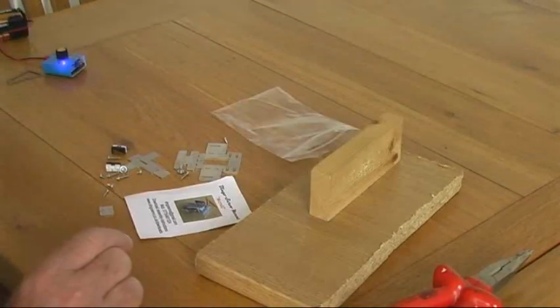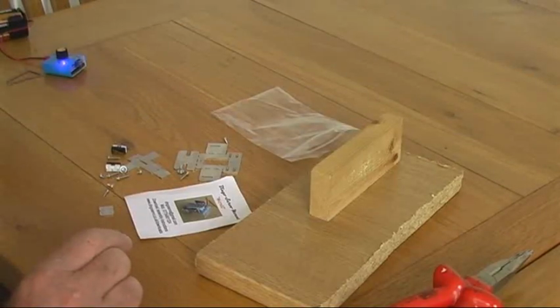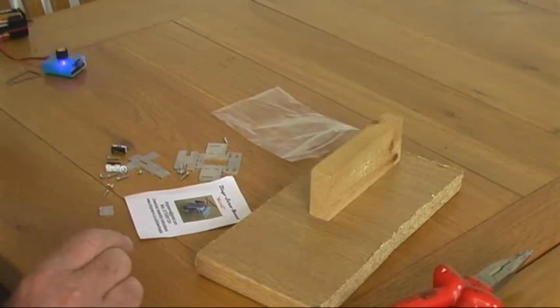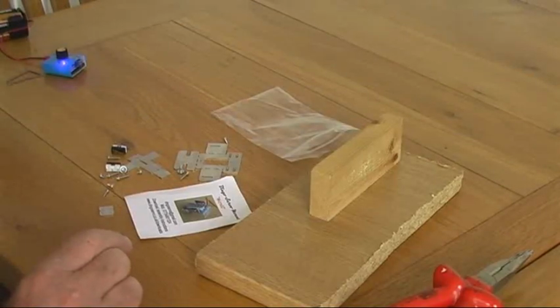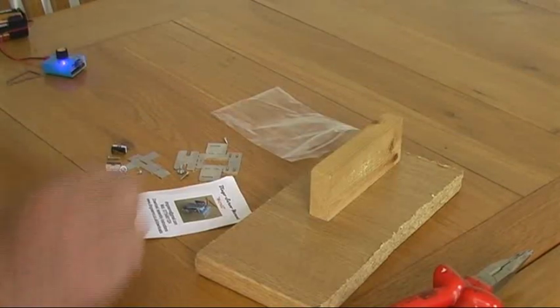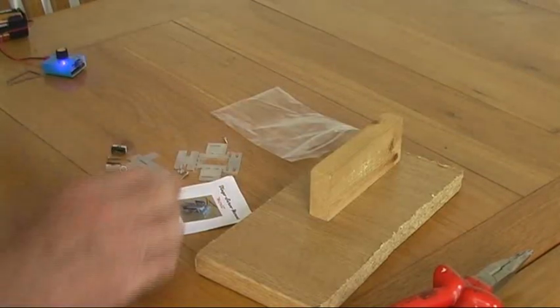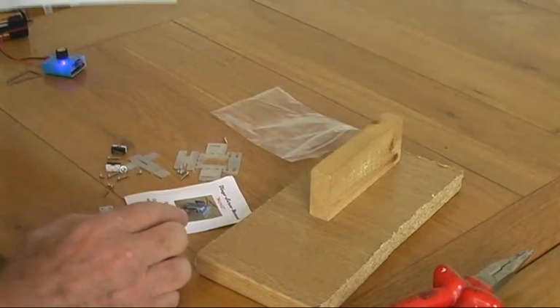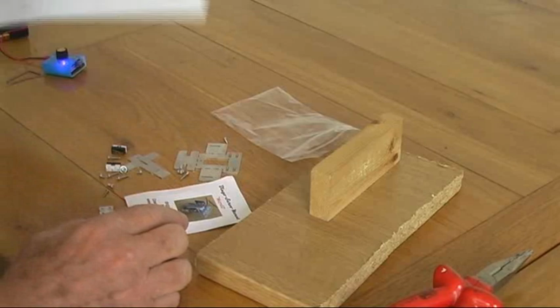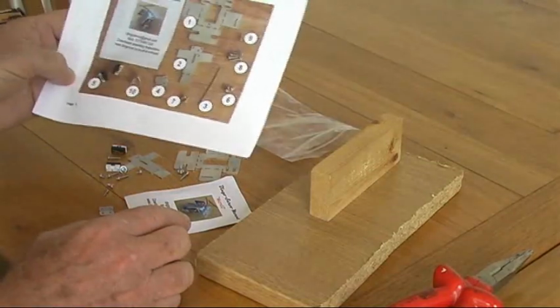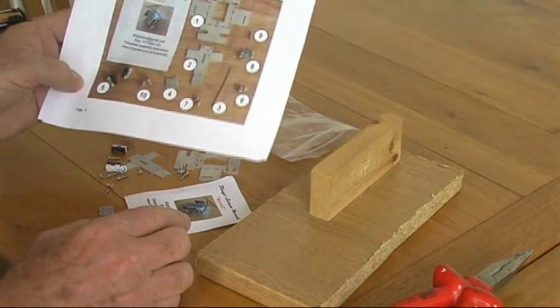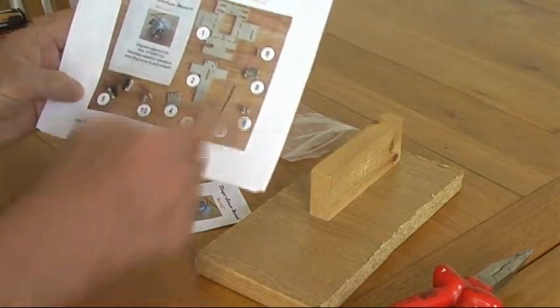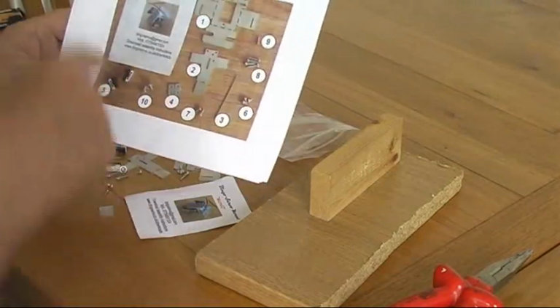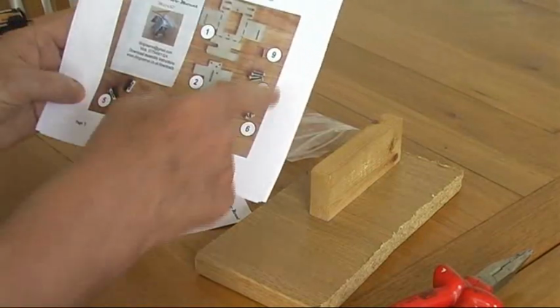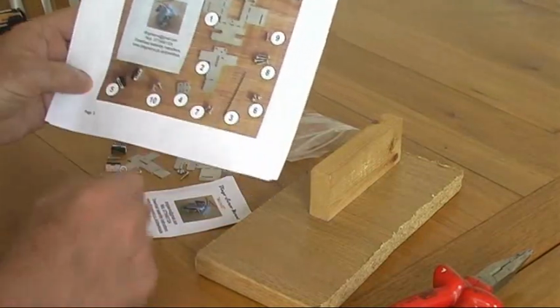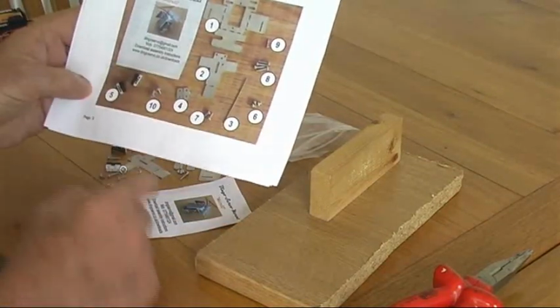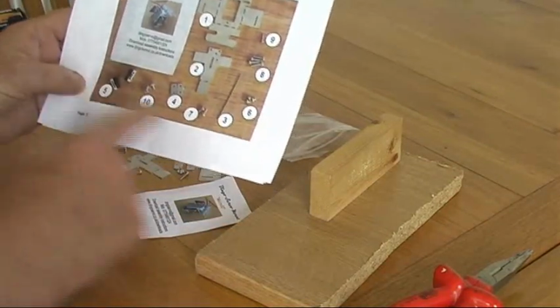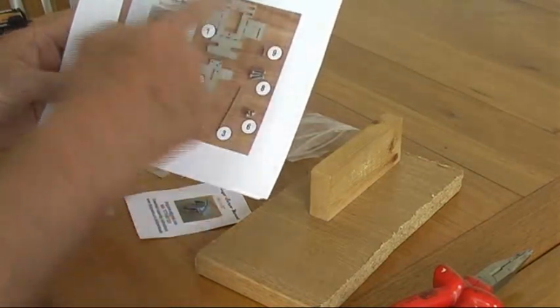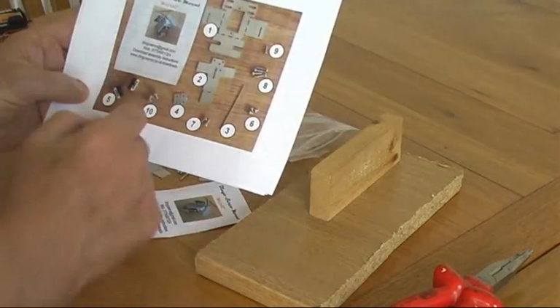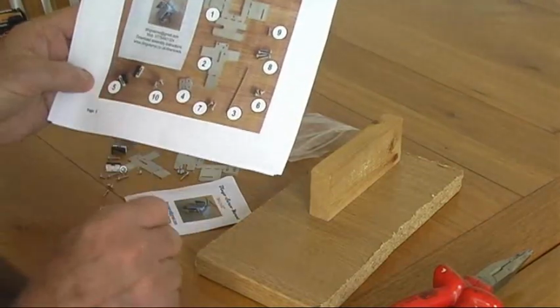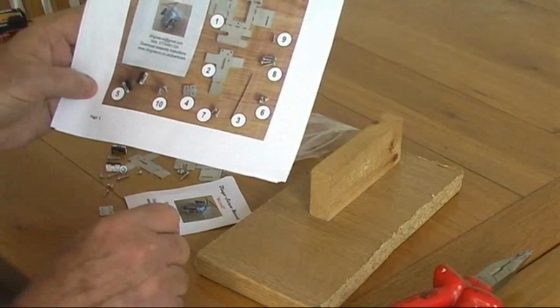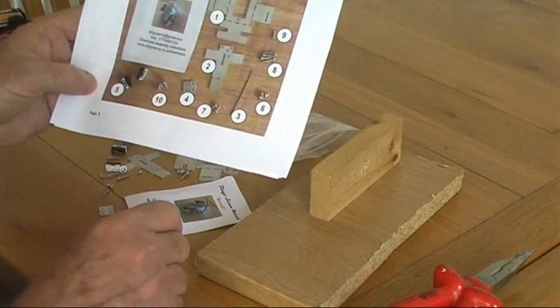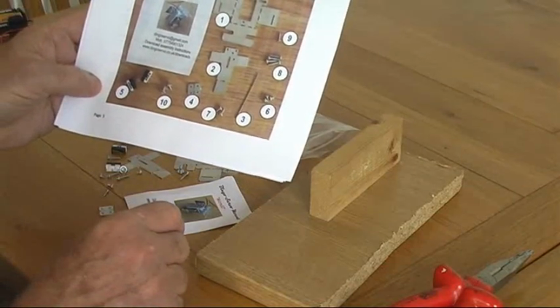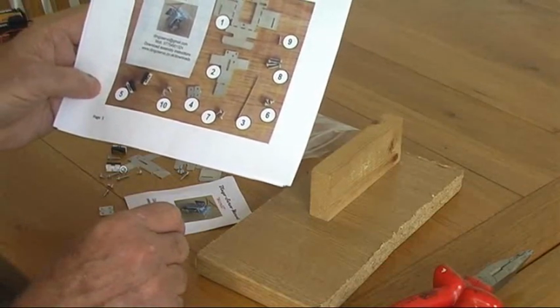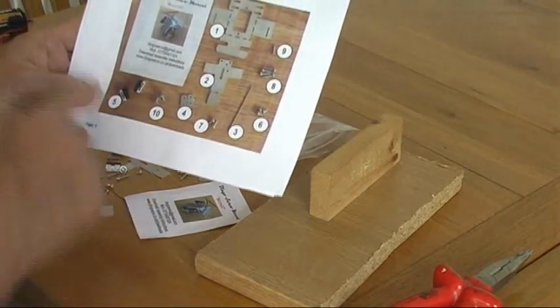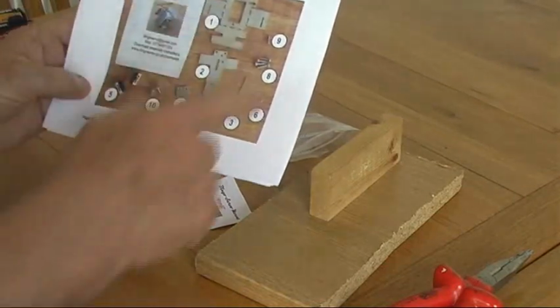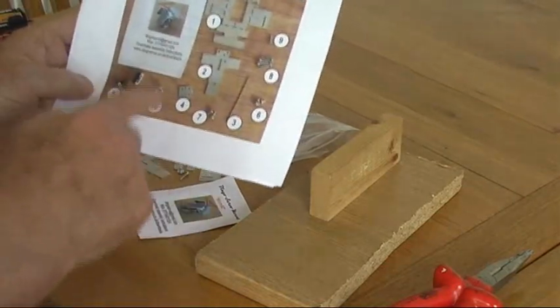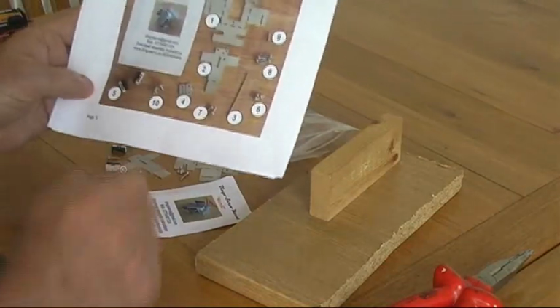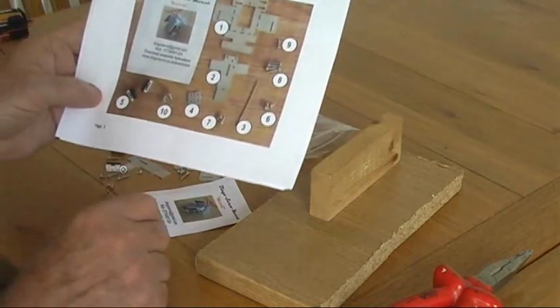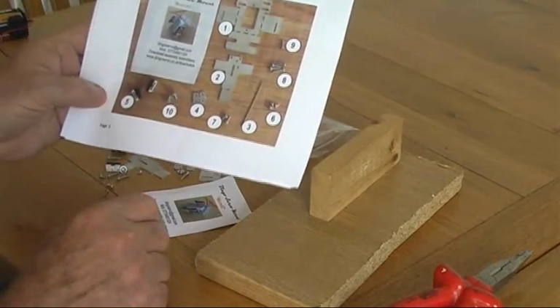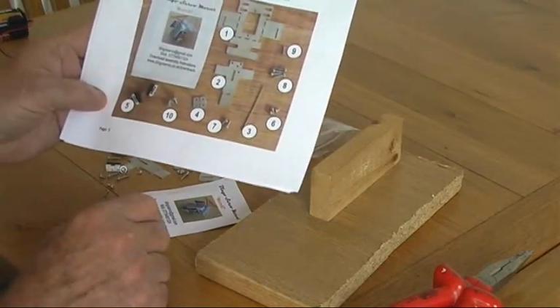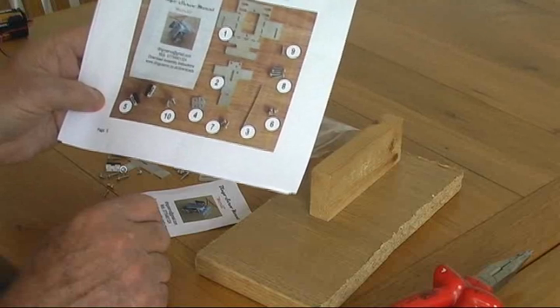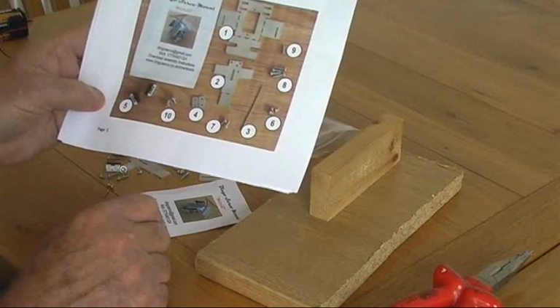Before we start, open the packet and make sure that everything is included in the kit. The back page of the instruction sheet will give you a list of all the bits that you need to put the unit together.